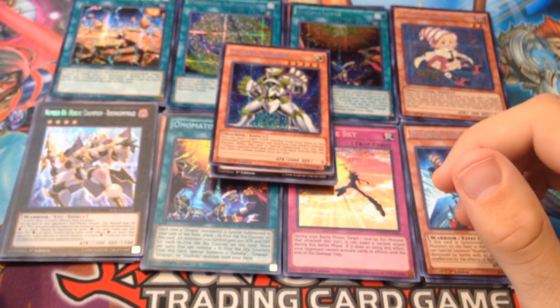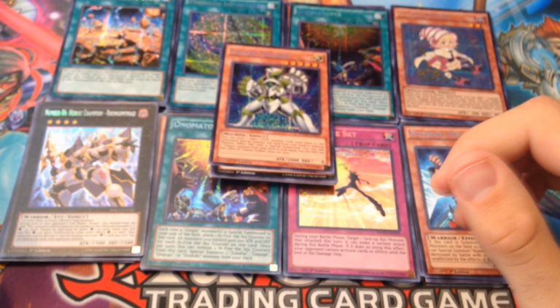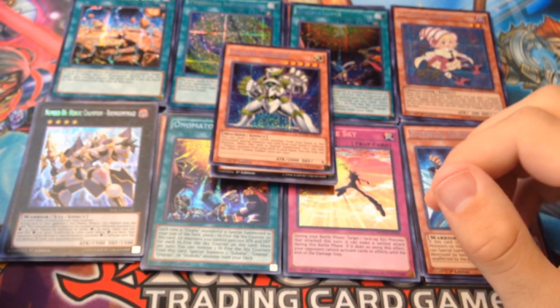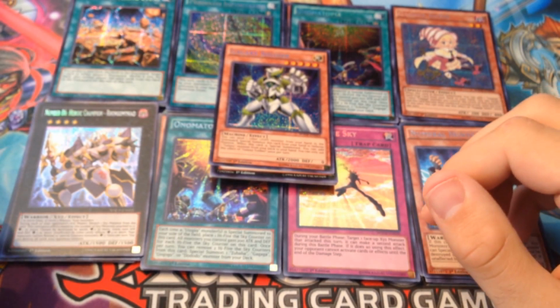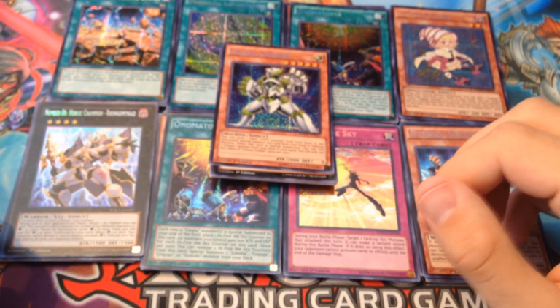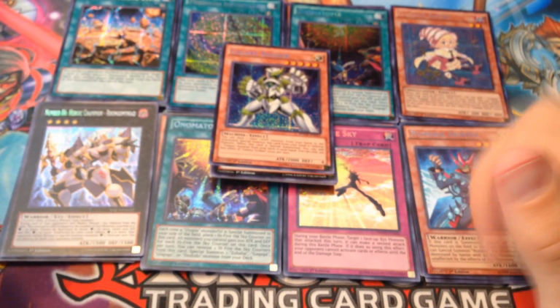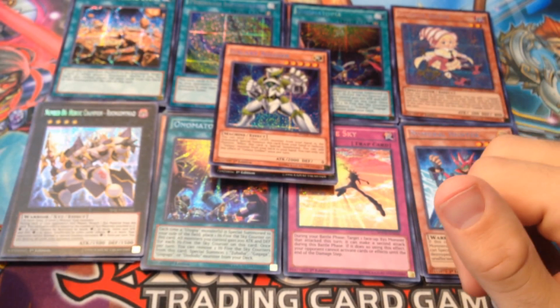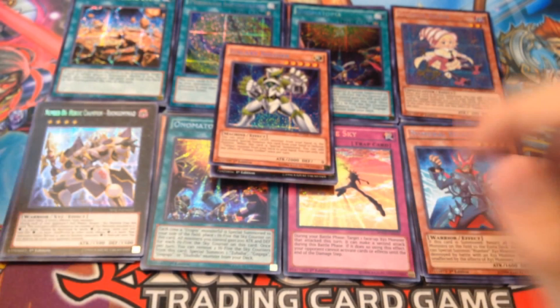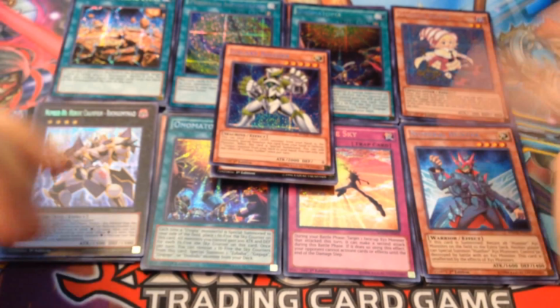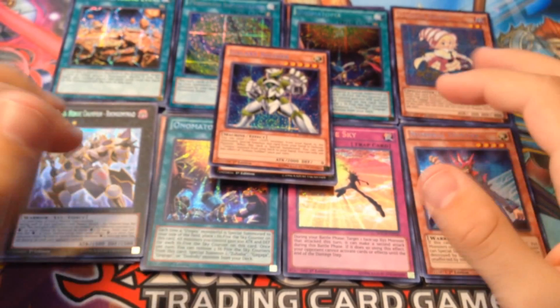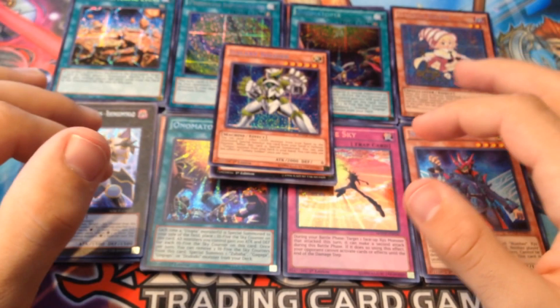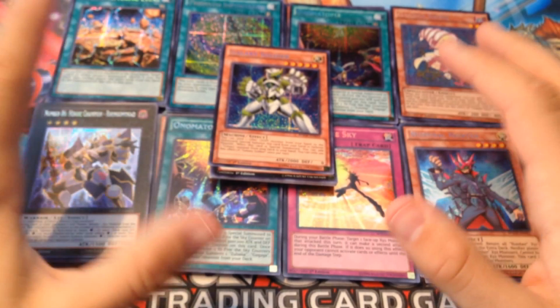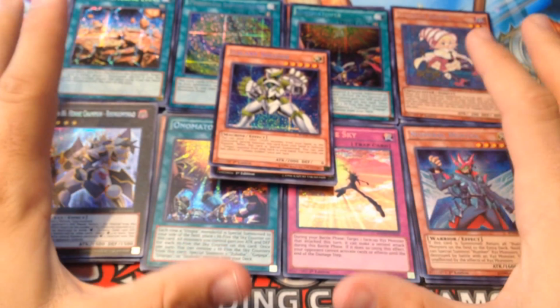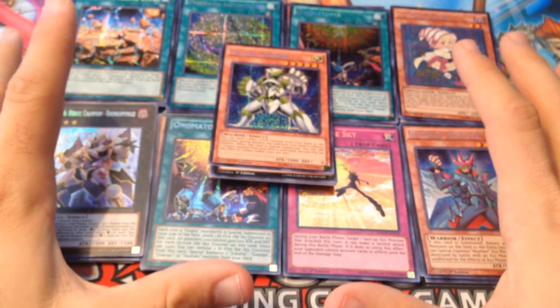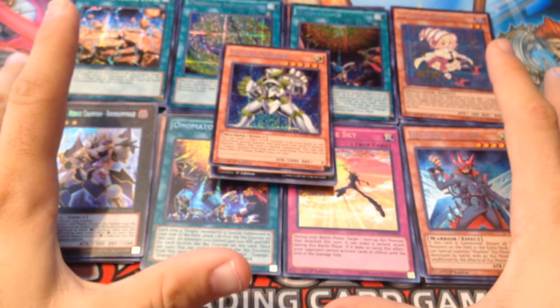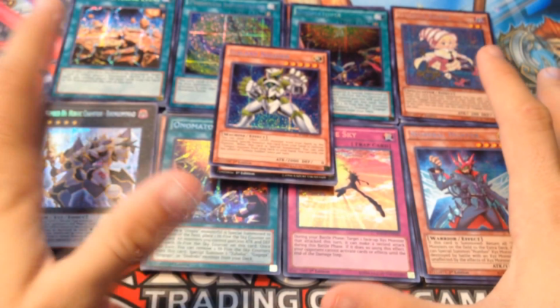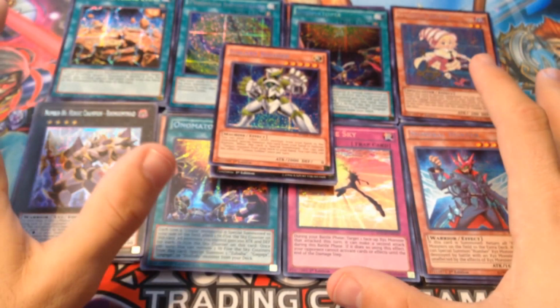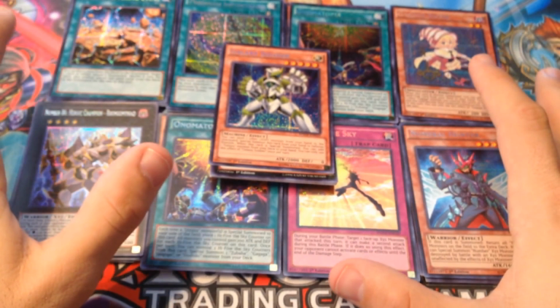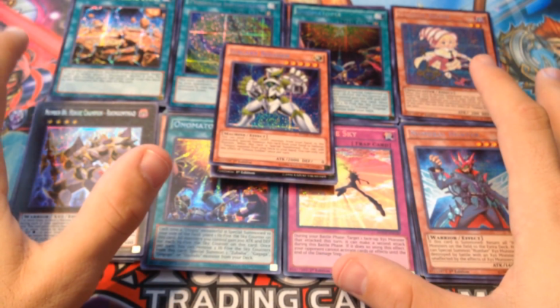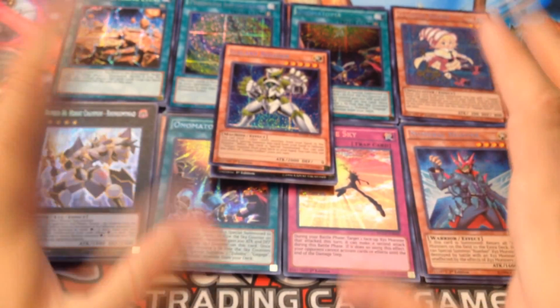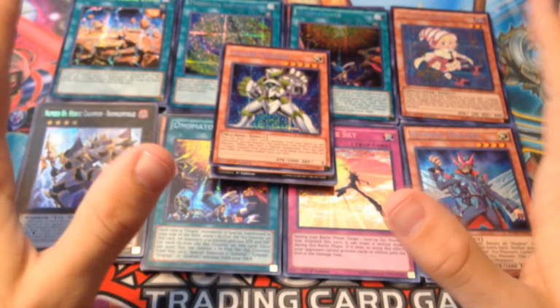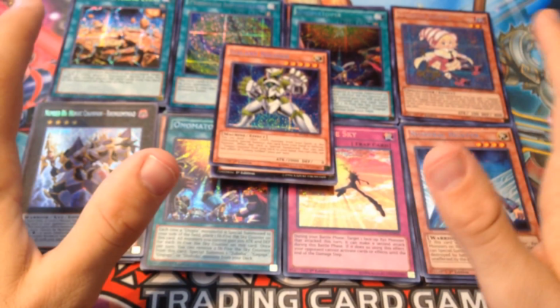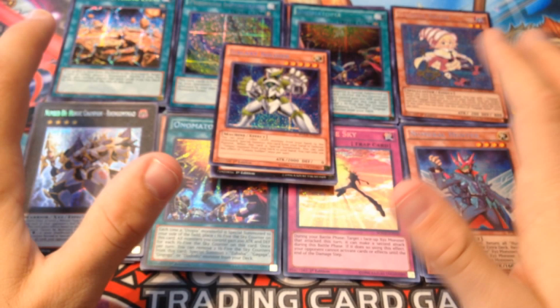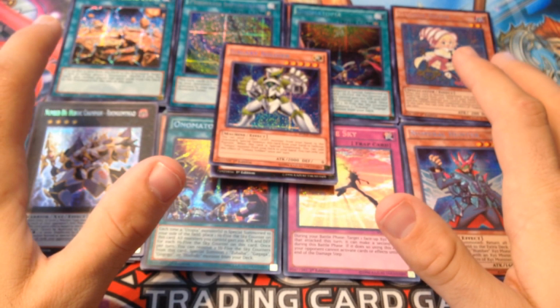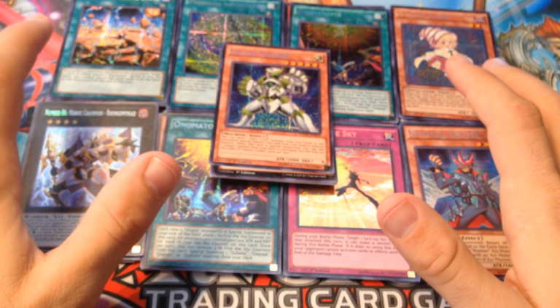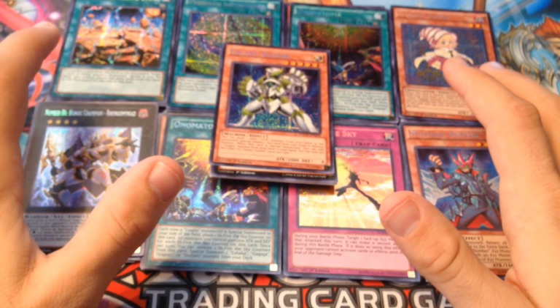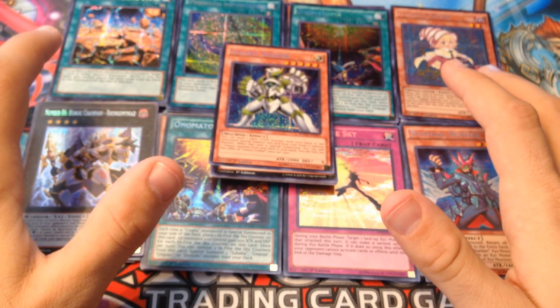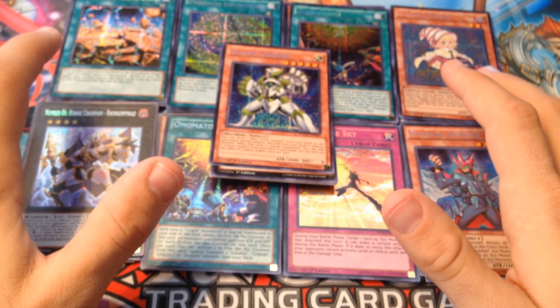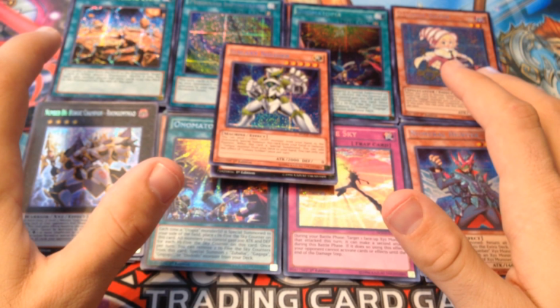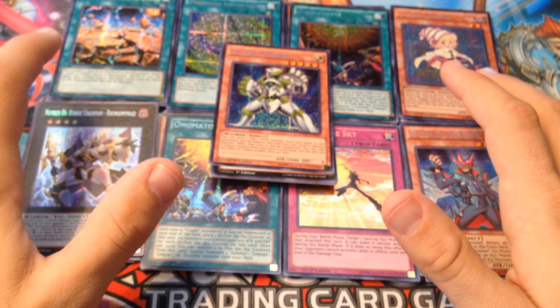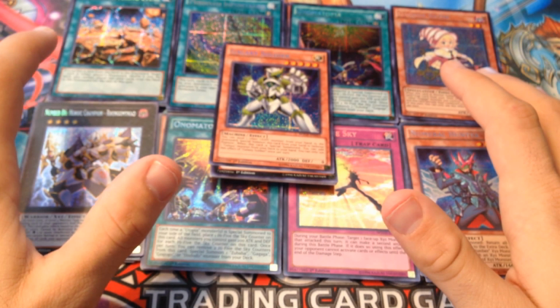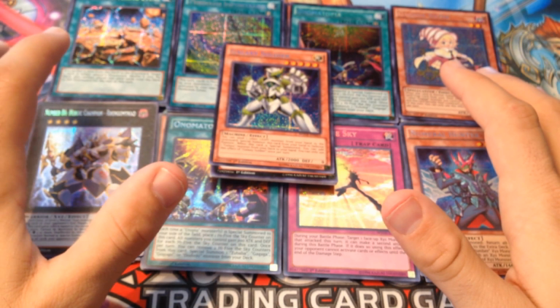Alright, let's see — another Number 55, Boxer, Flower Pot, Dragon's Roar, and then we got Number 86 Heroic Champion.